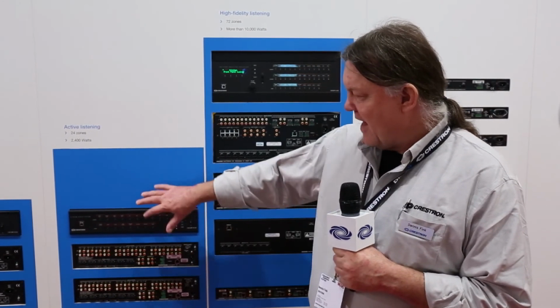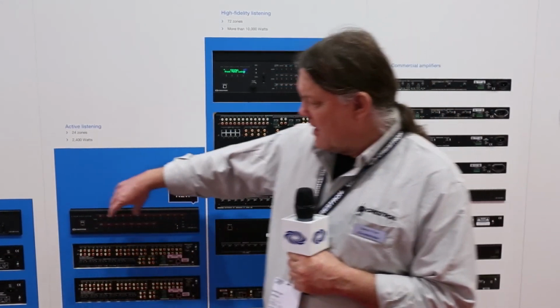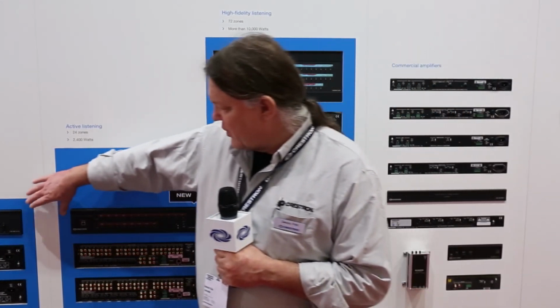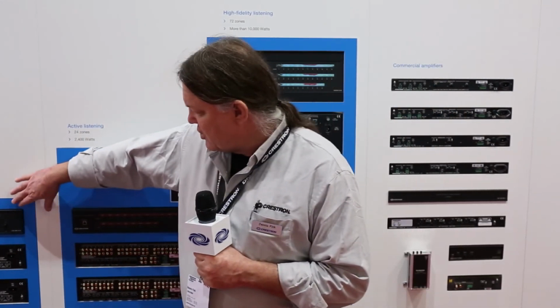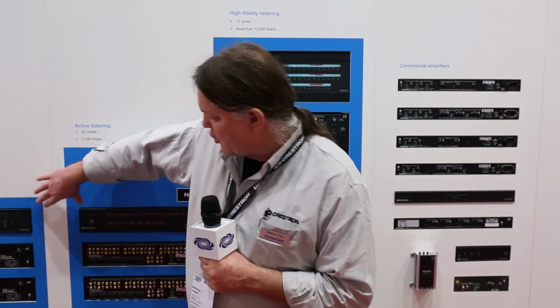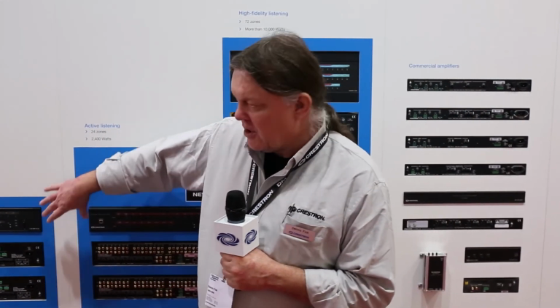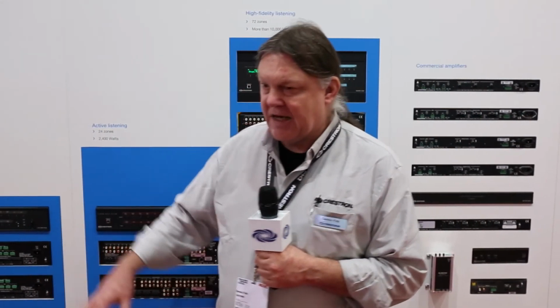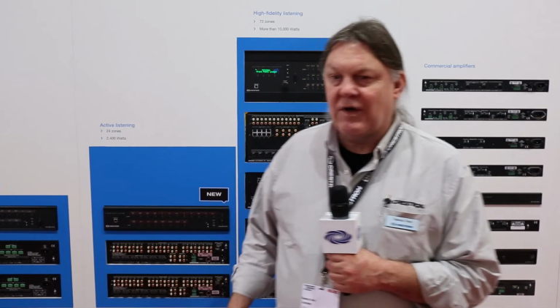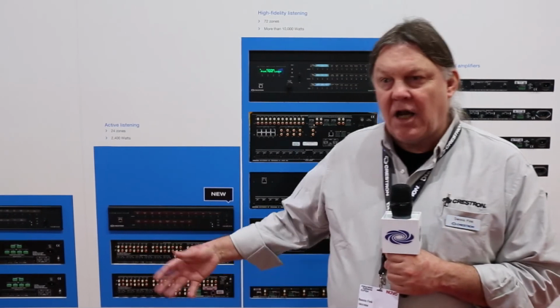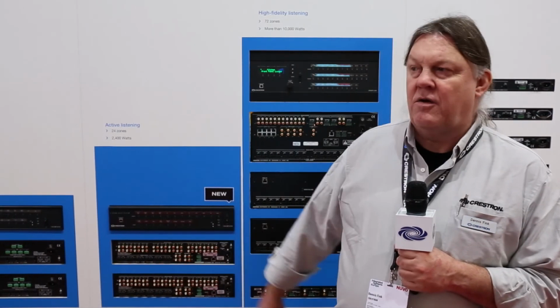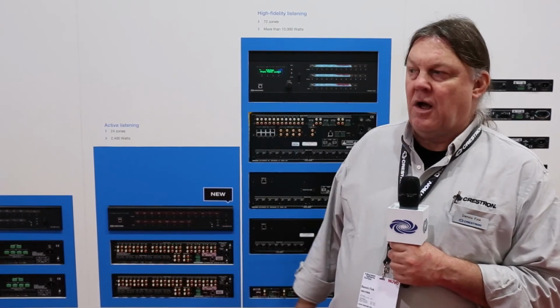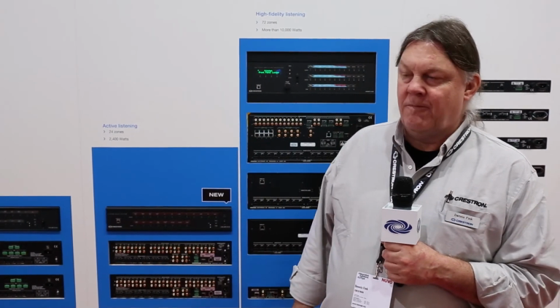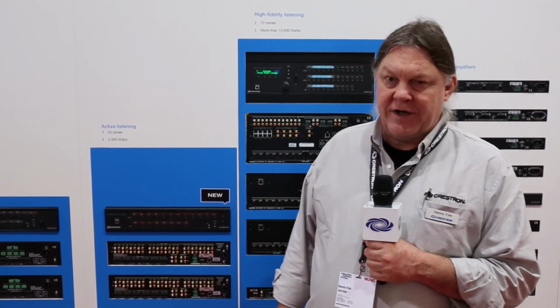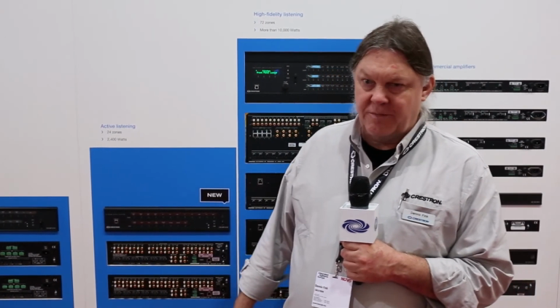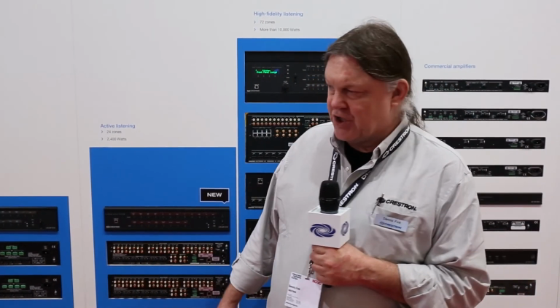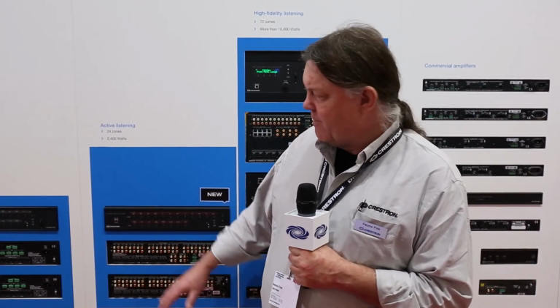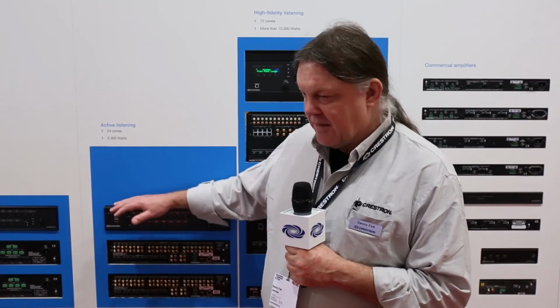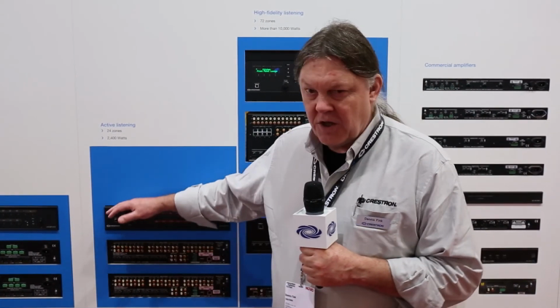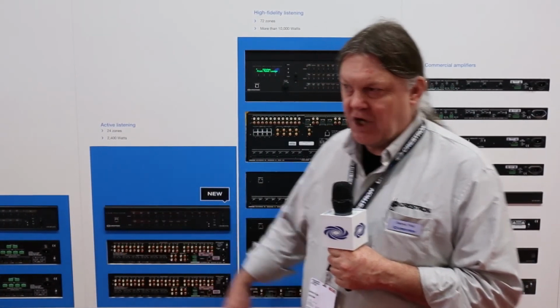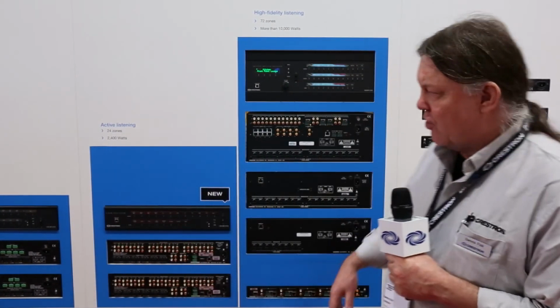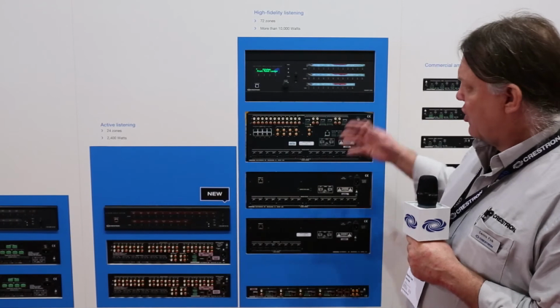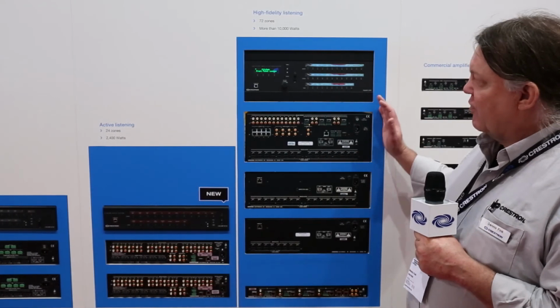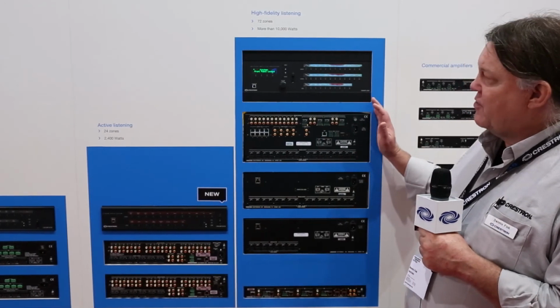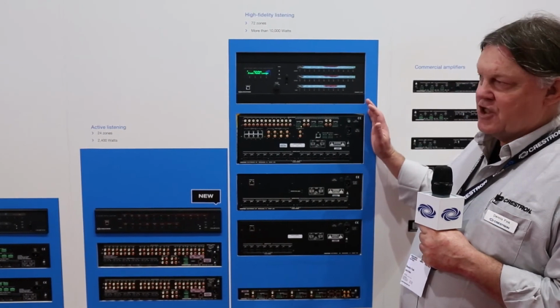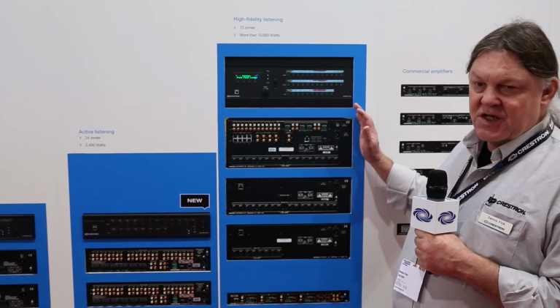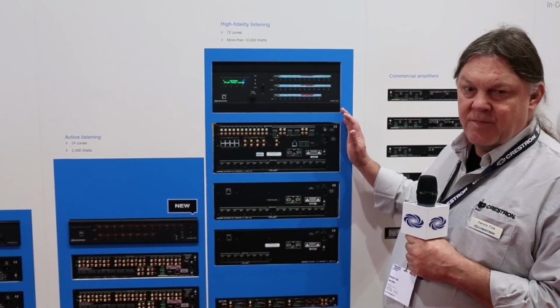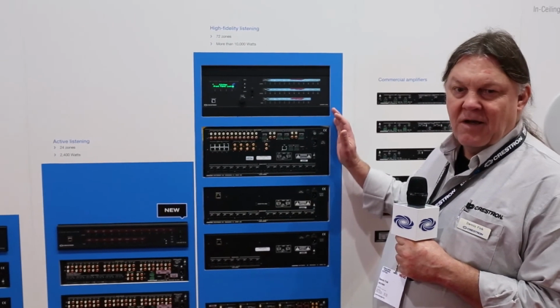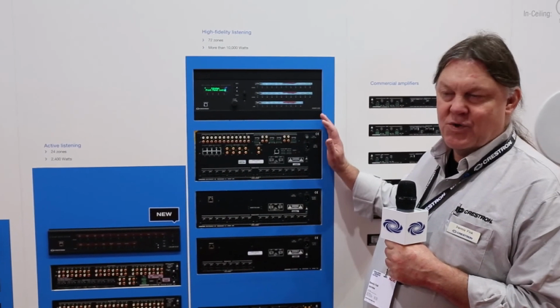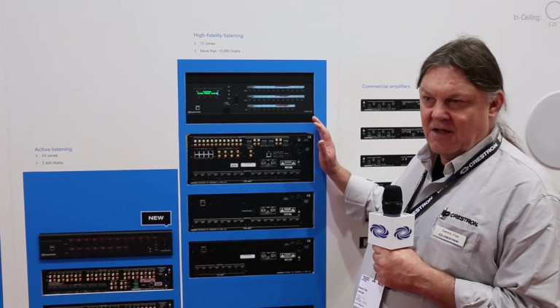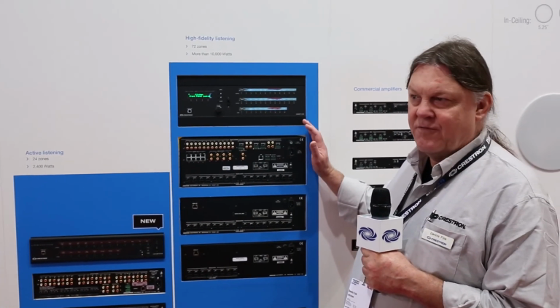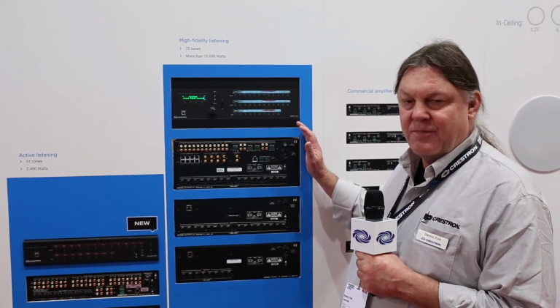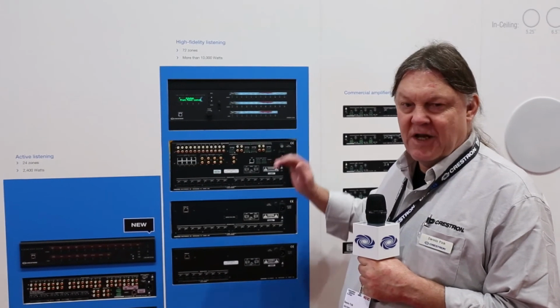That then creates two models in our analog audio distribution system, and for the larger jobs, of course, we can move on up to the Sonex system, which we've had in the line for a couple of years now.